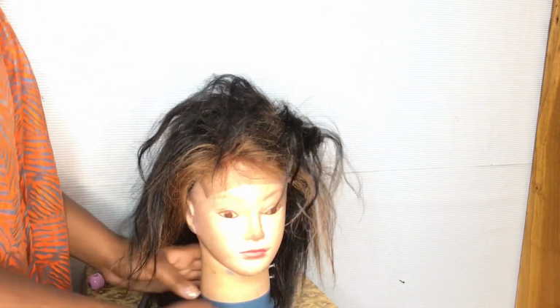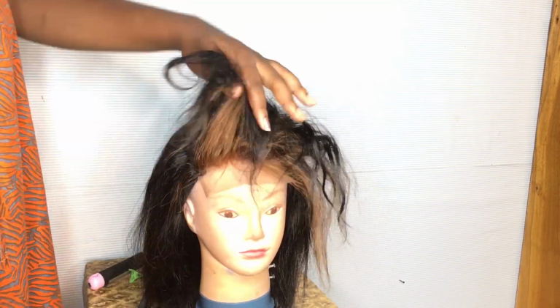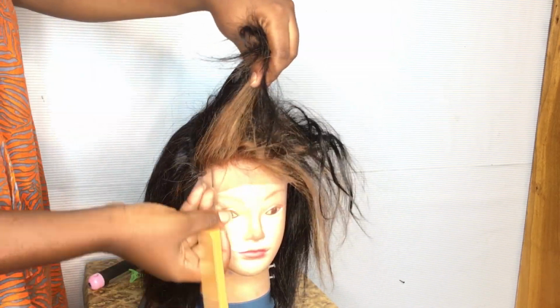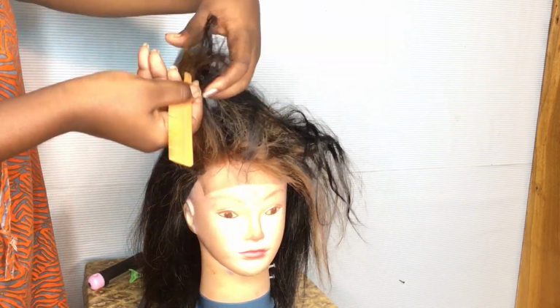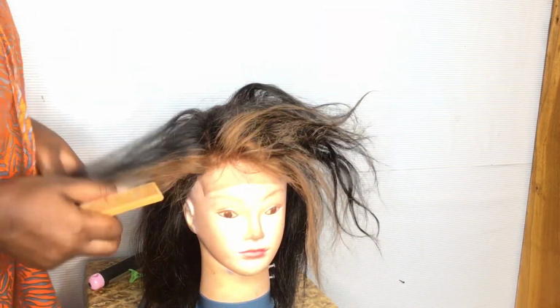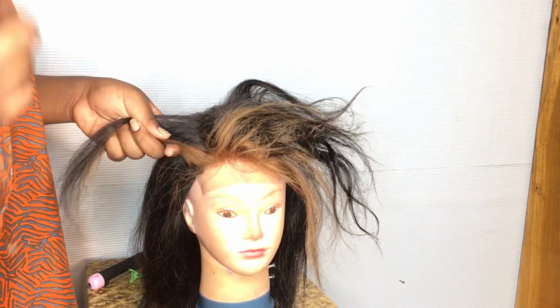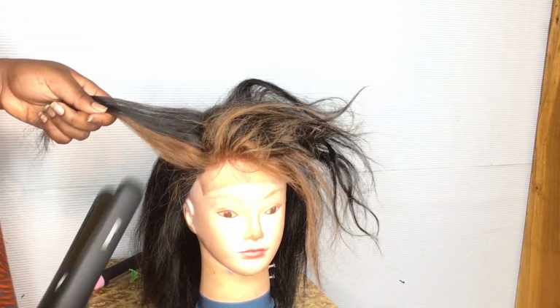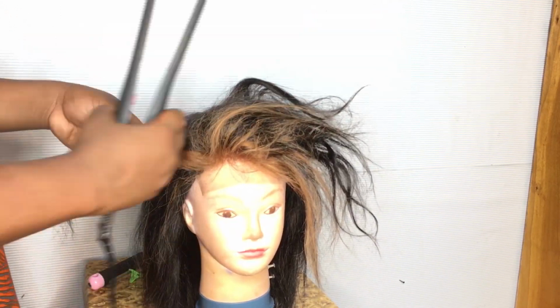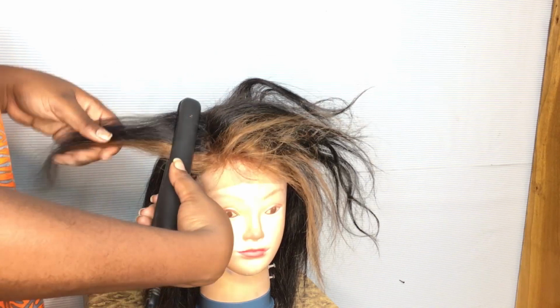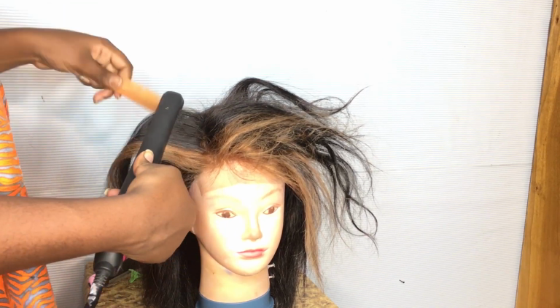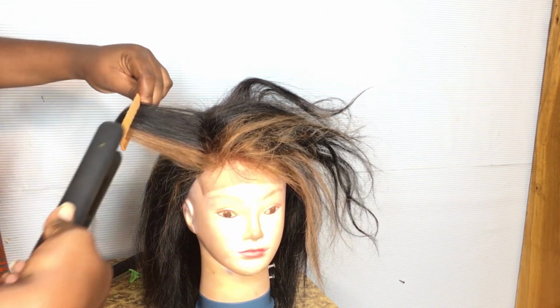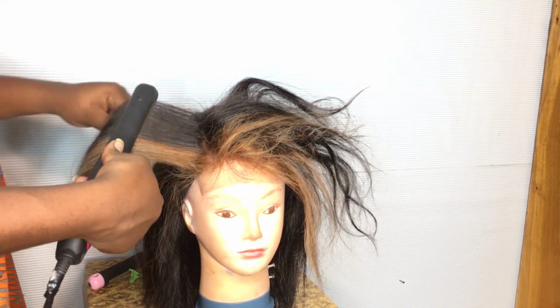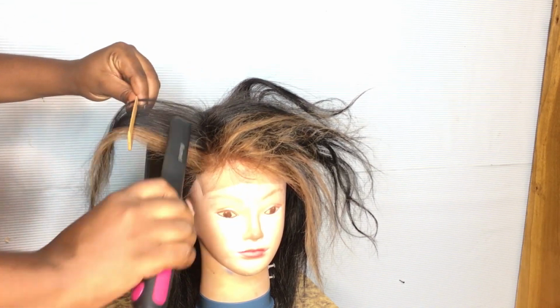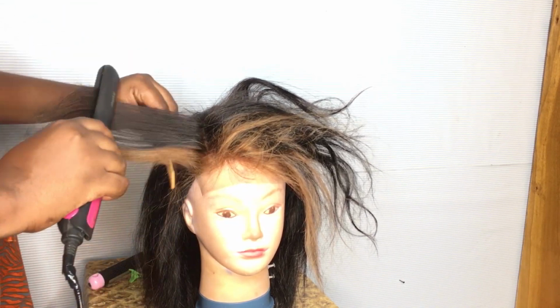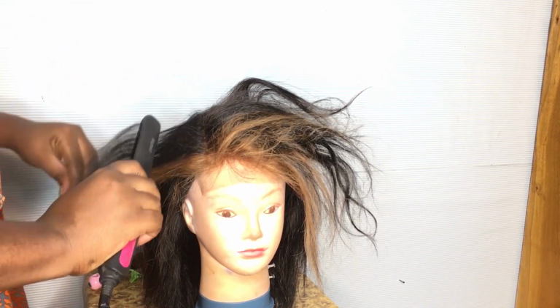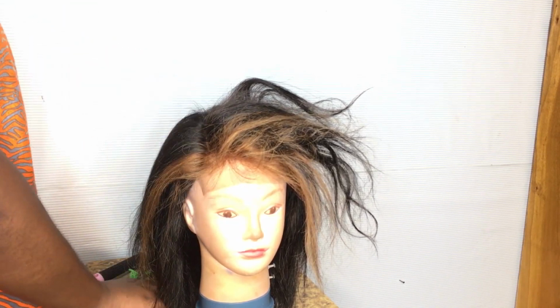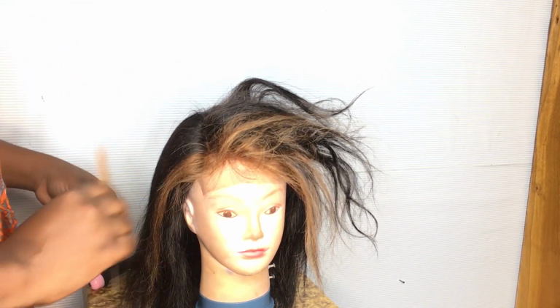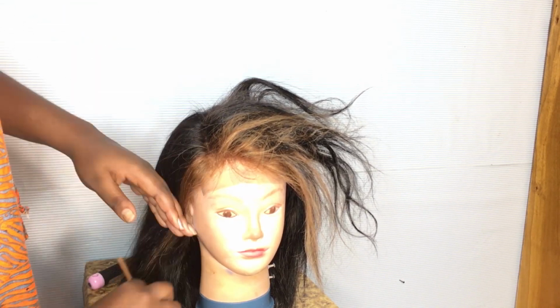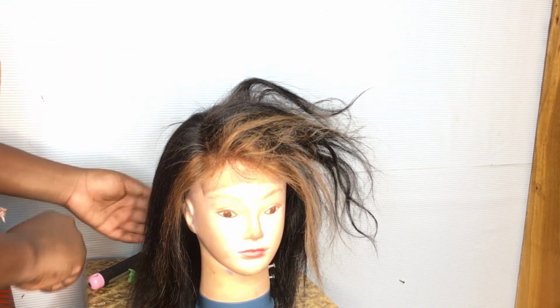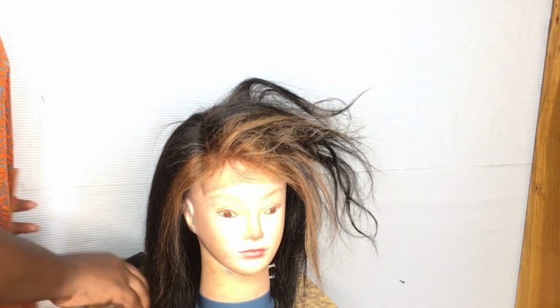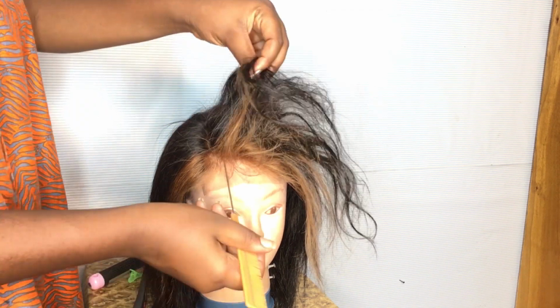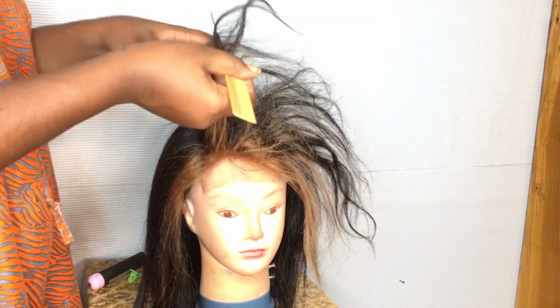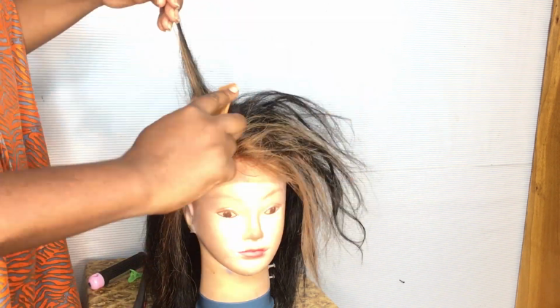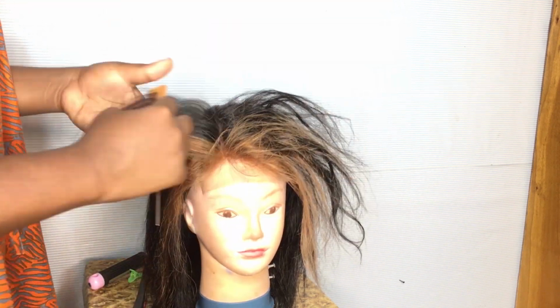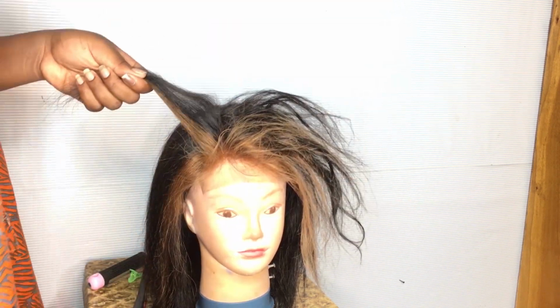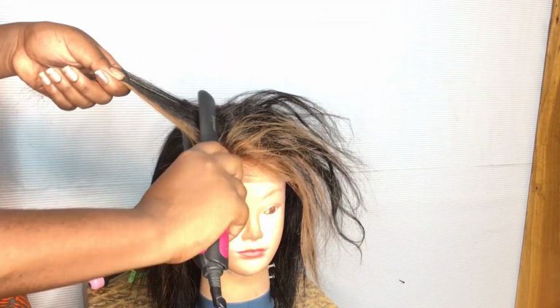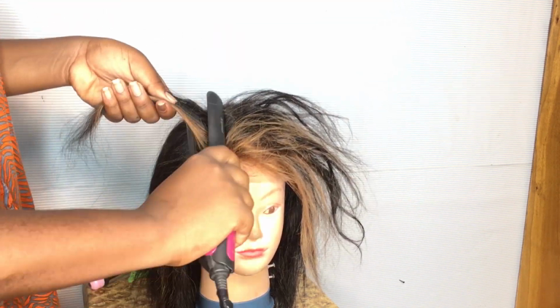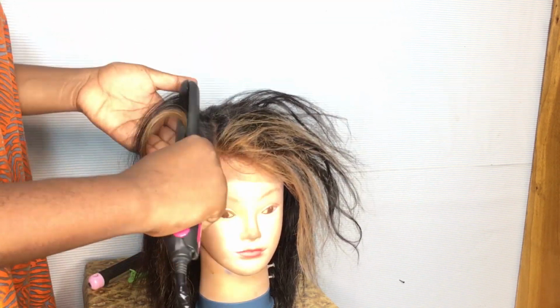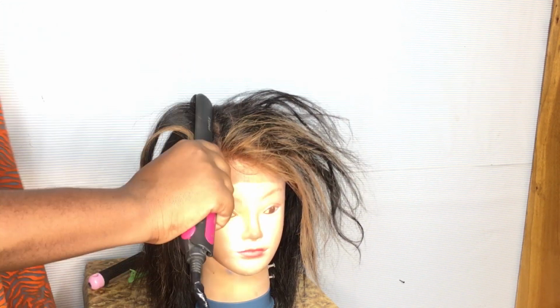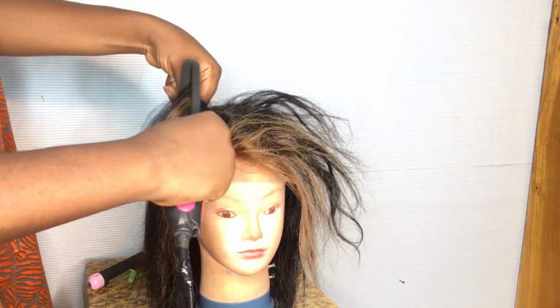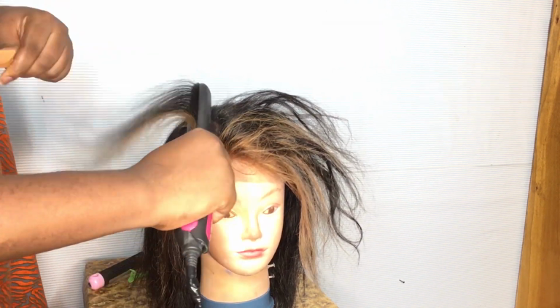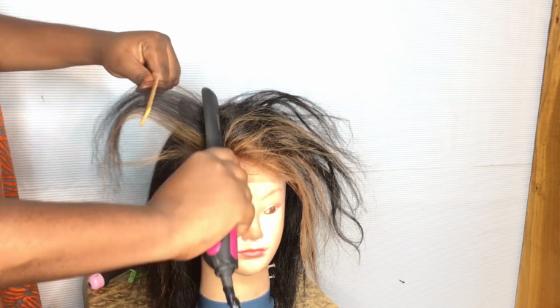I'm just going to keep doing the chasing method until I get to the front. I'm going to straighten up all of the hair and then come back and show you guys.